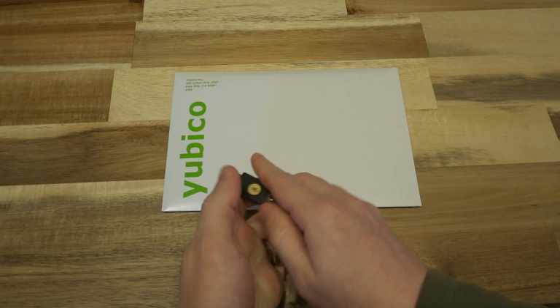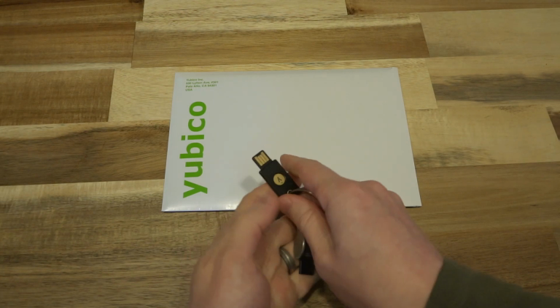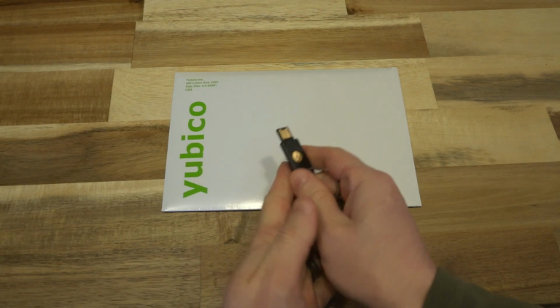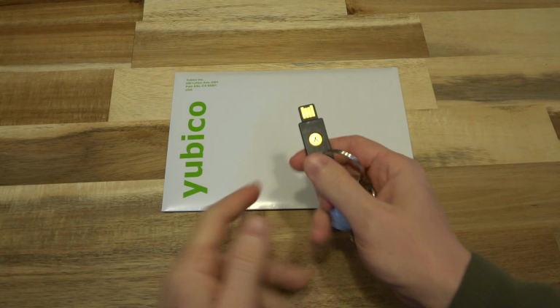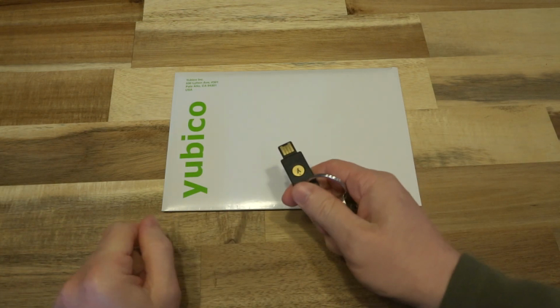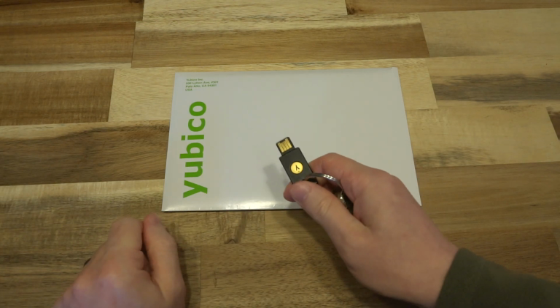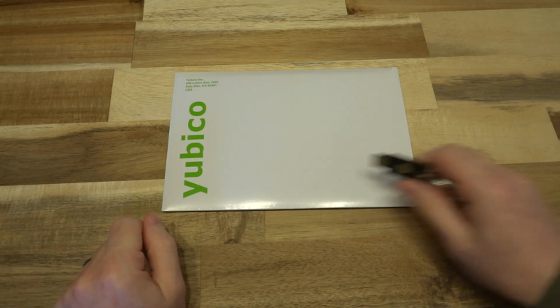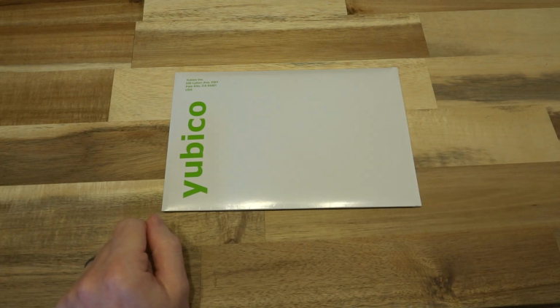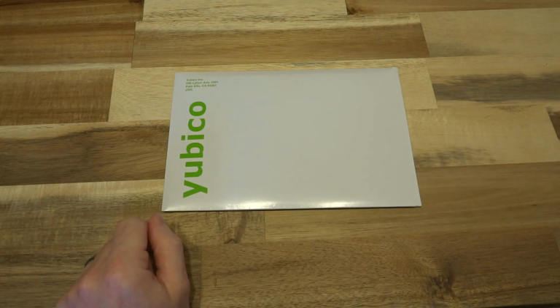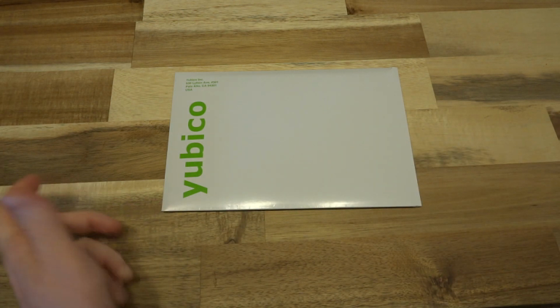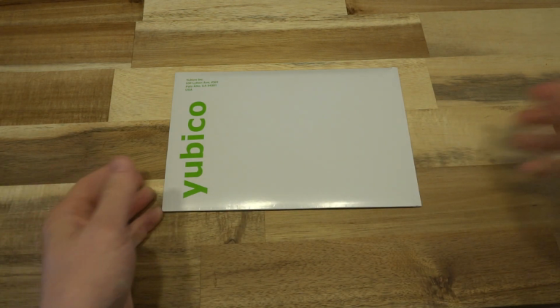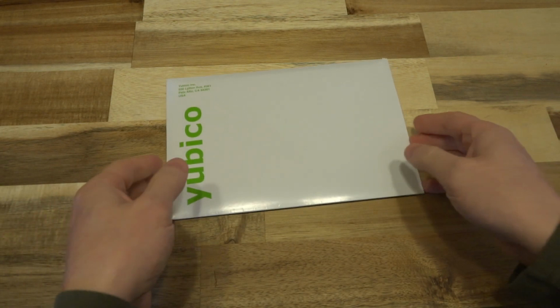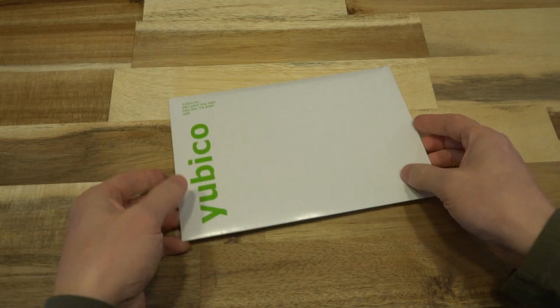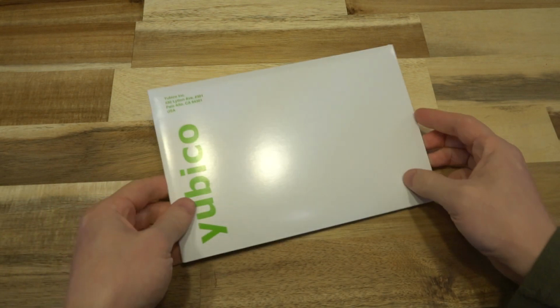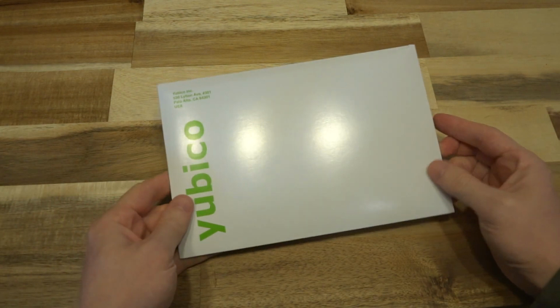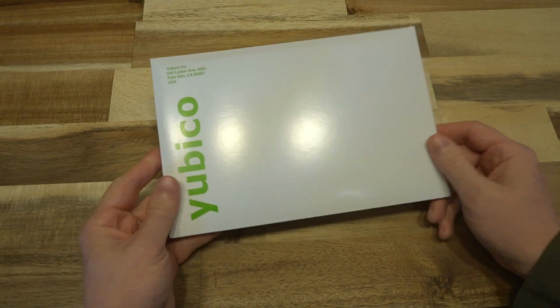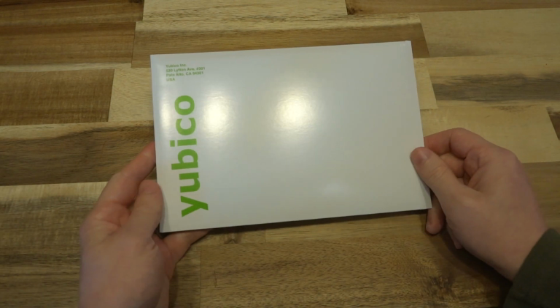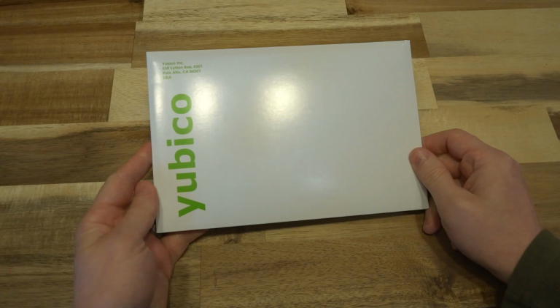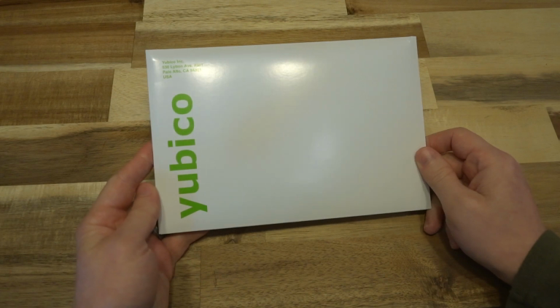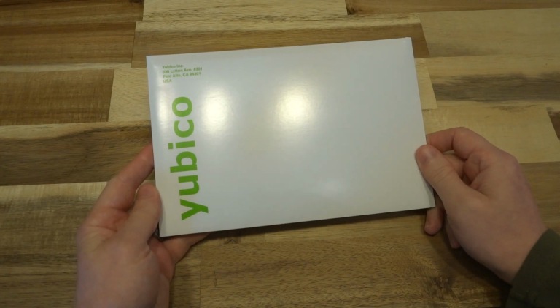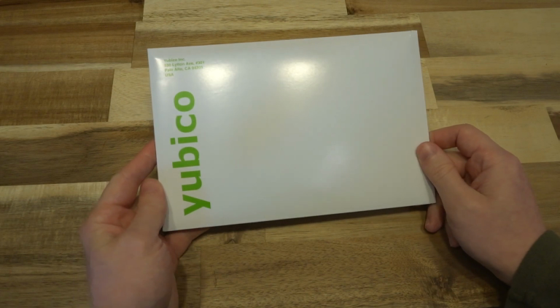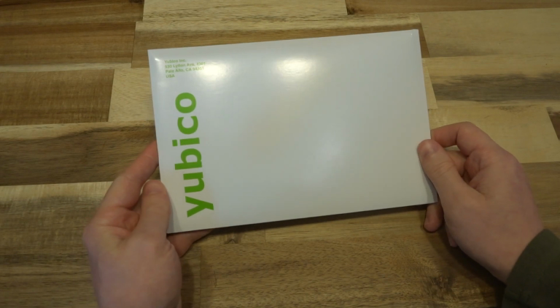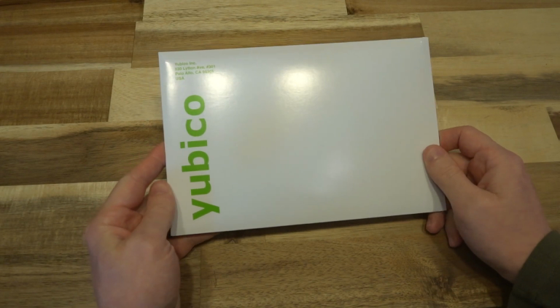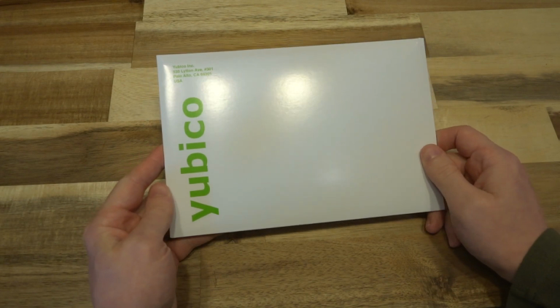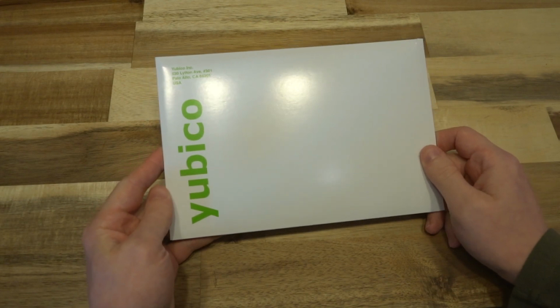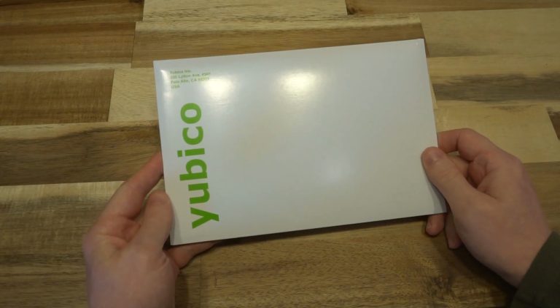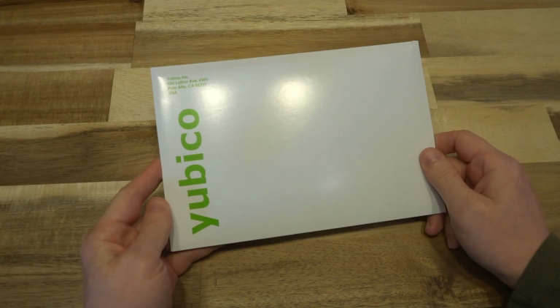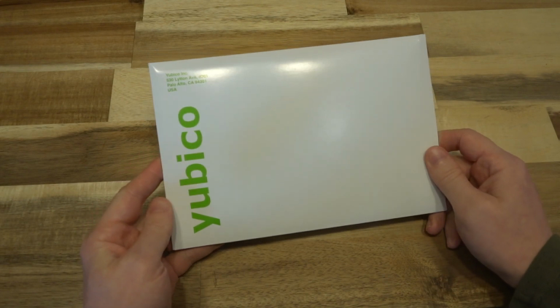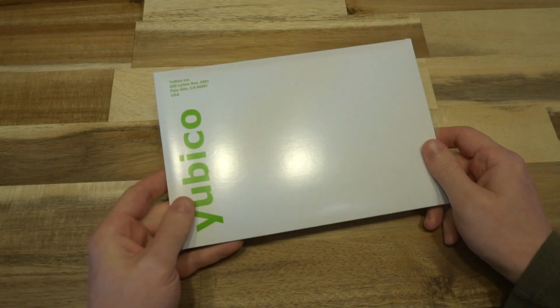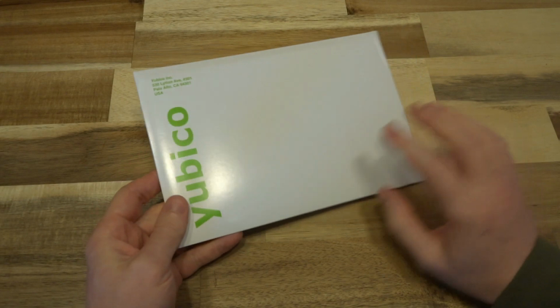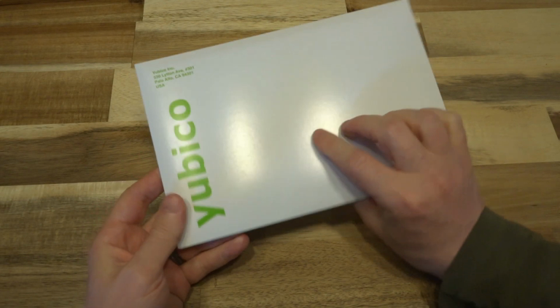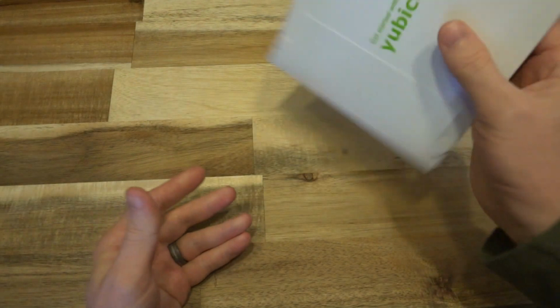Thankfully a lot of phones do support it, but the problem still remains, and I suspect what is inside this envelope is going to address this specific problem.